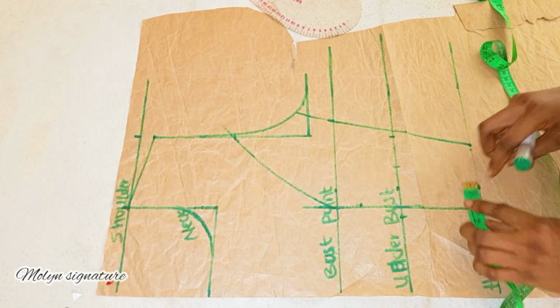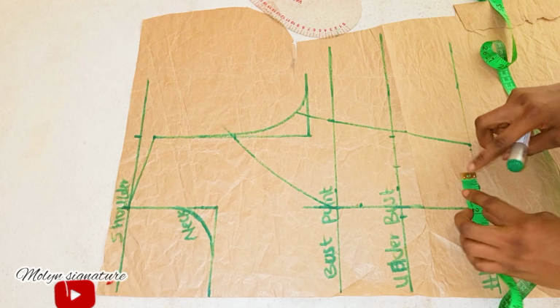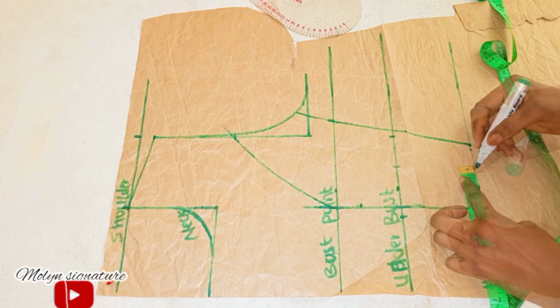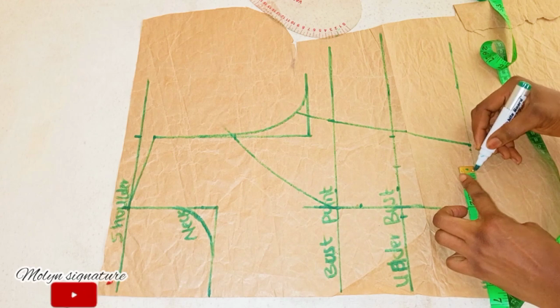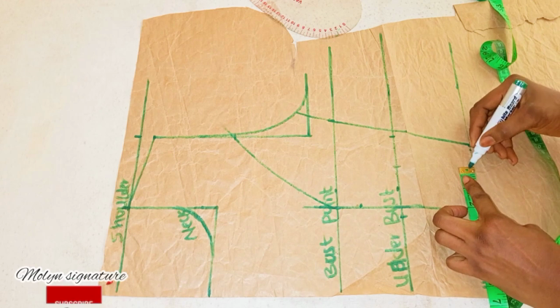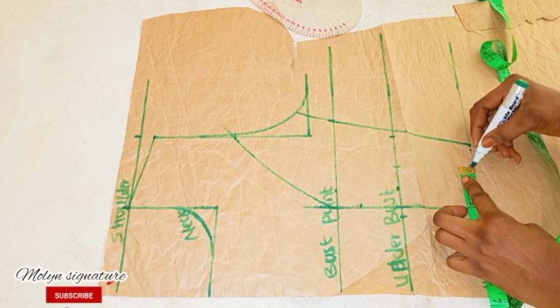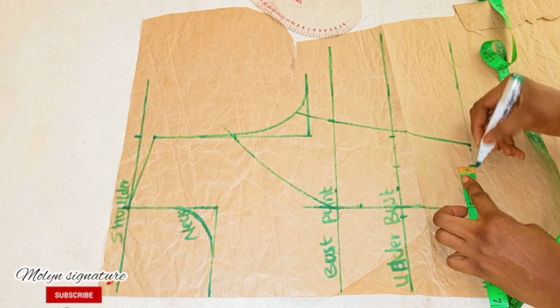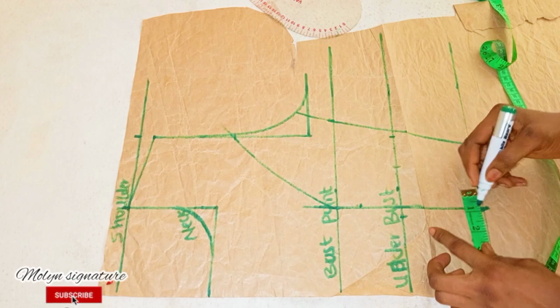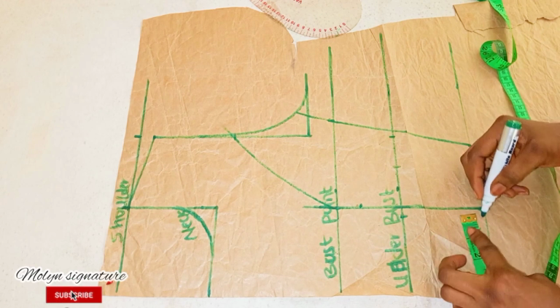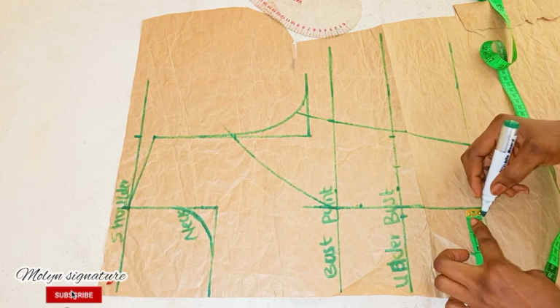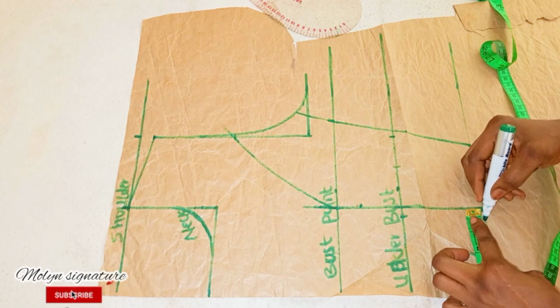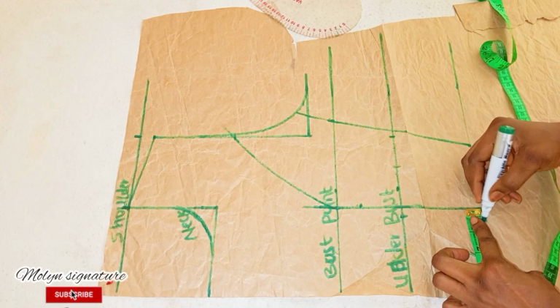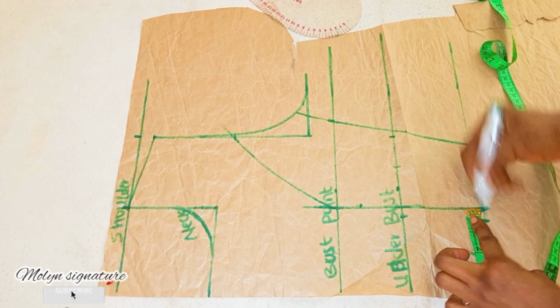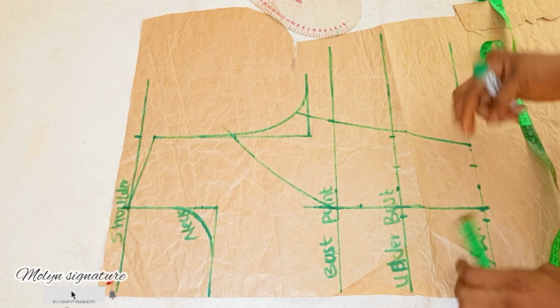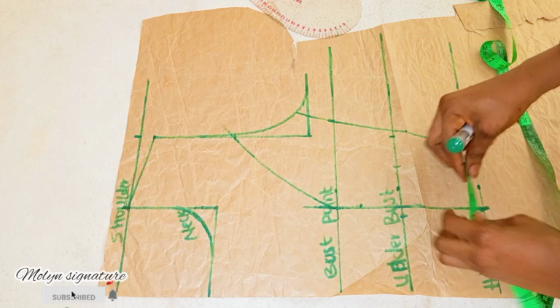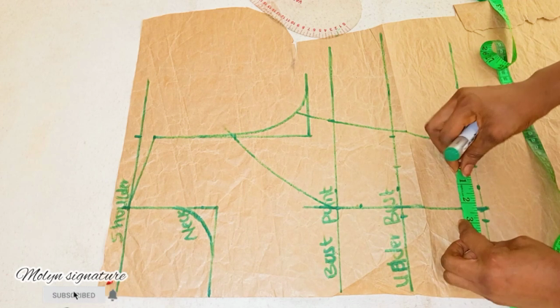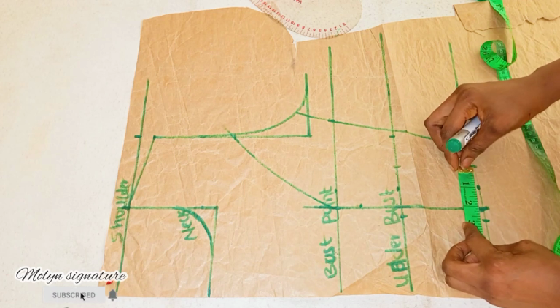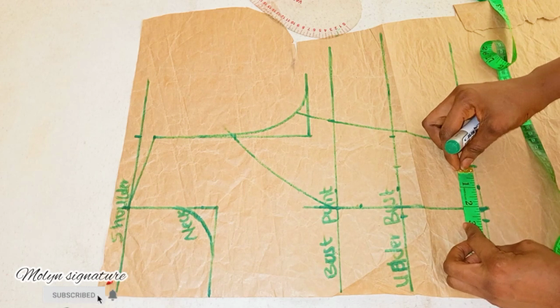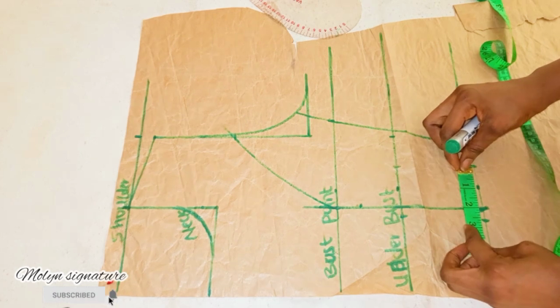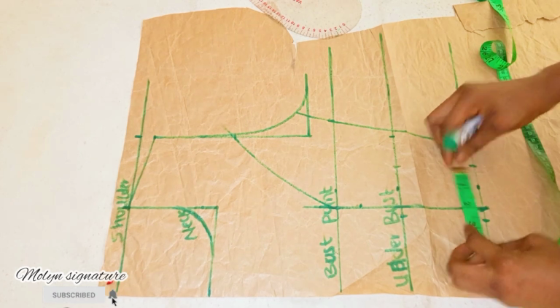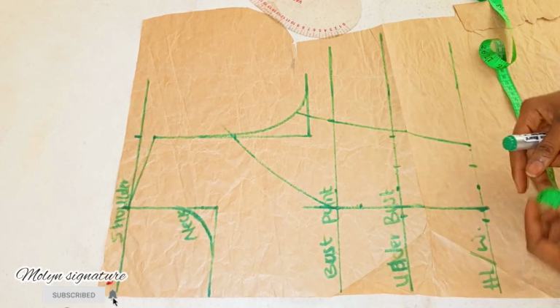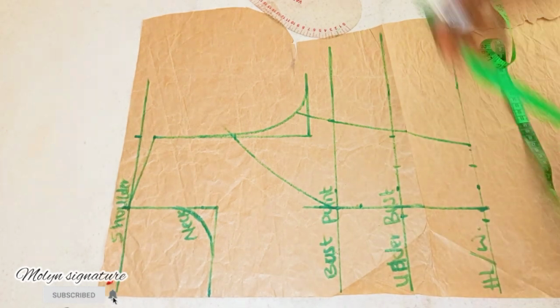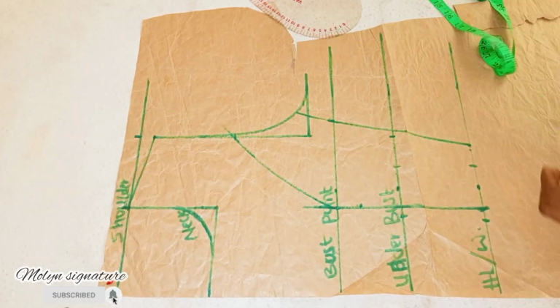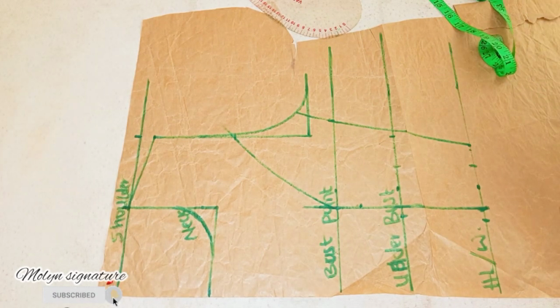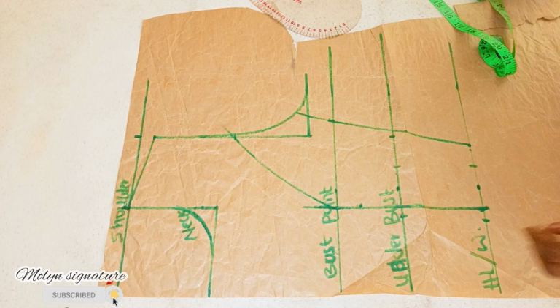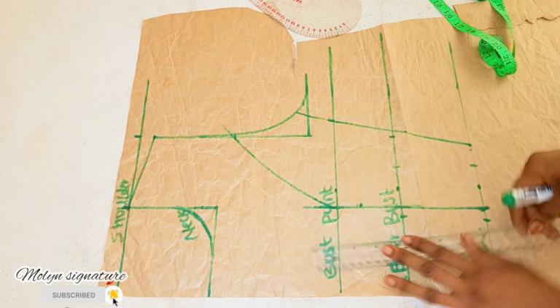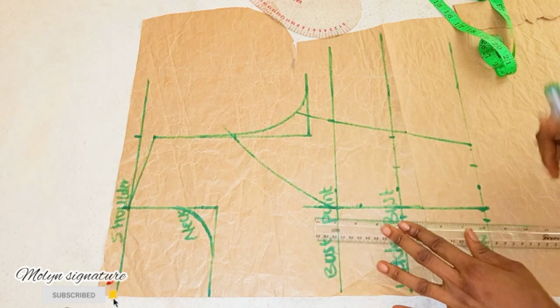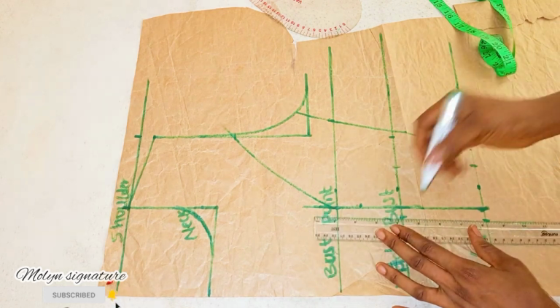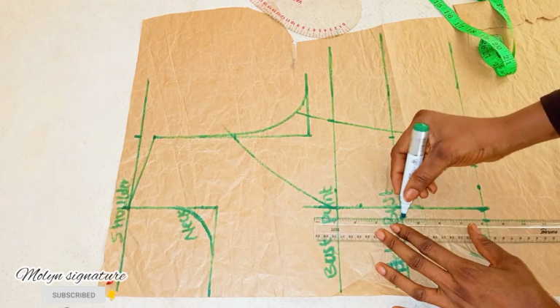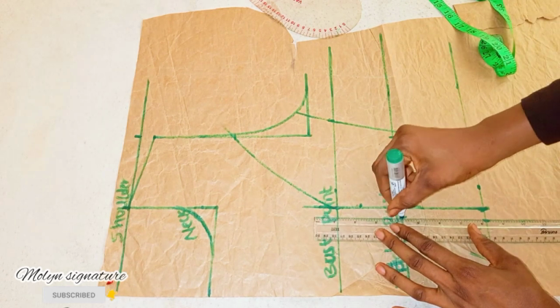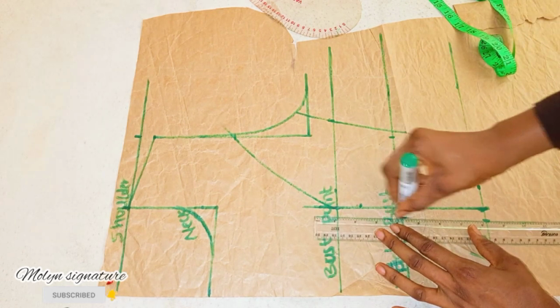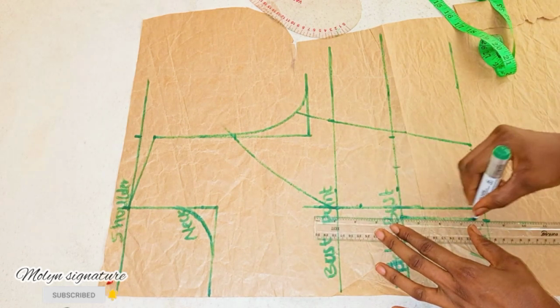I'll do the same thing at the waistline — 2 inches and half an inch. So when I check what I have here it's automatically 2.5 inches. I will connect it in a straight line like this.